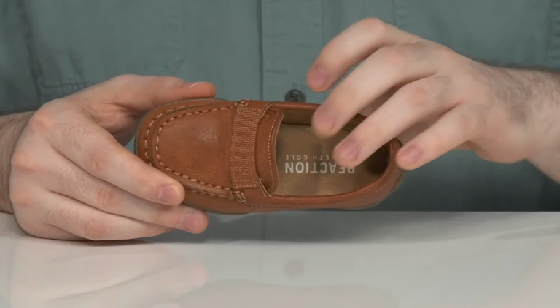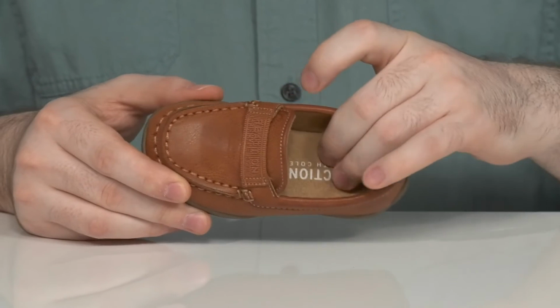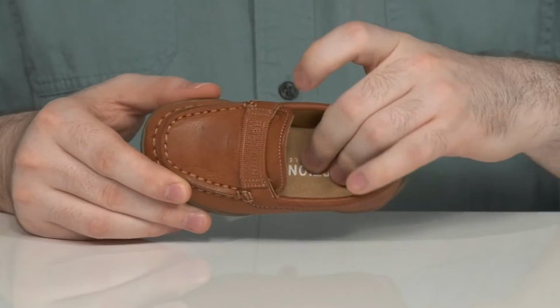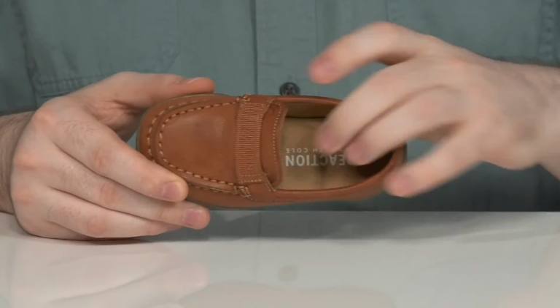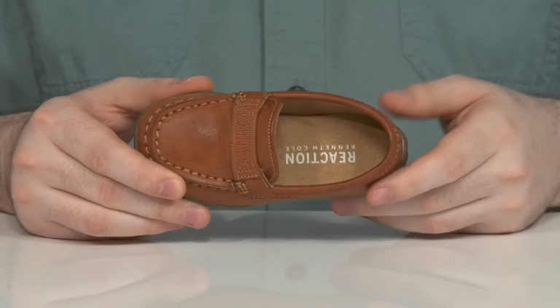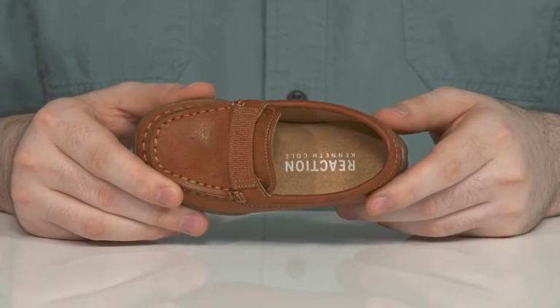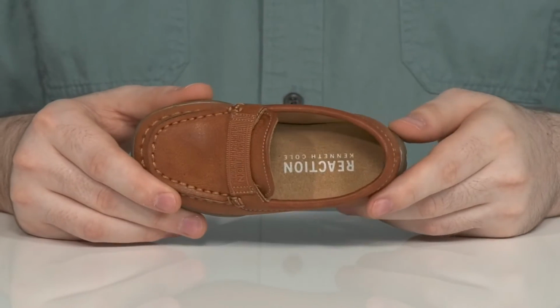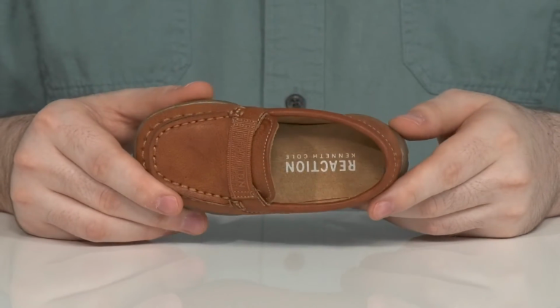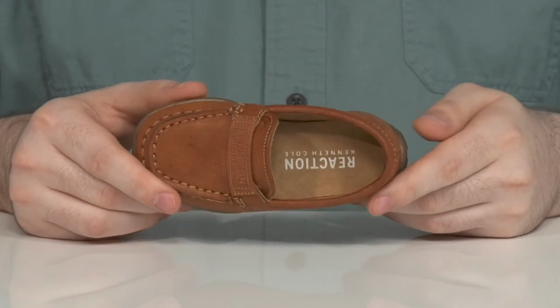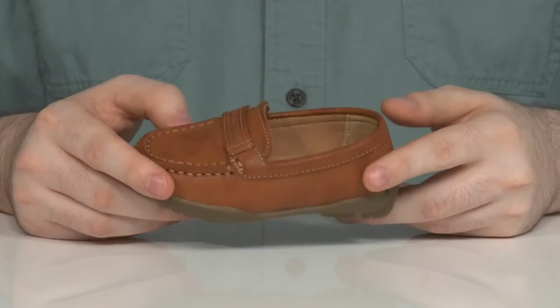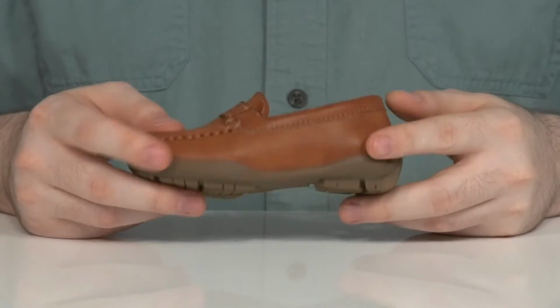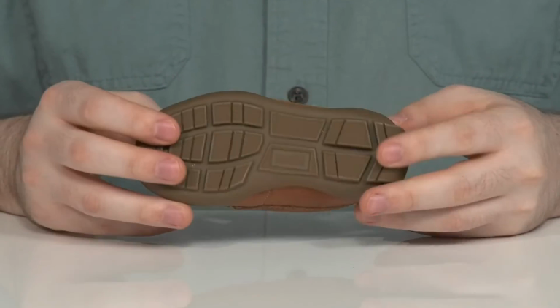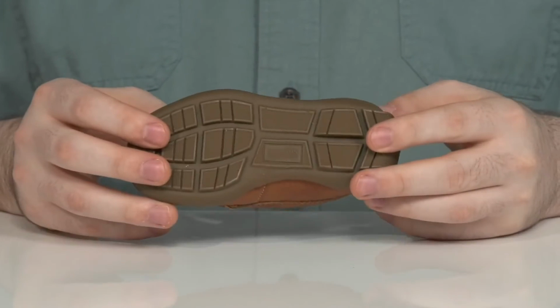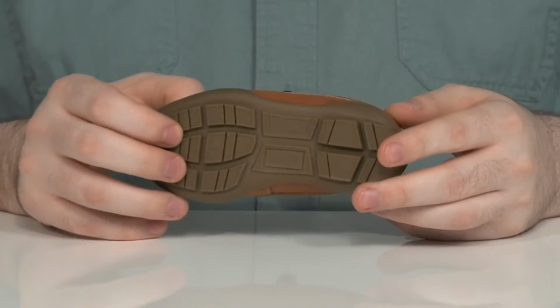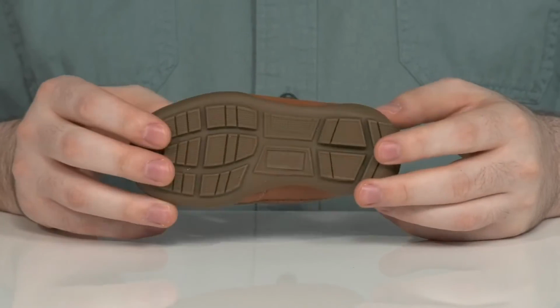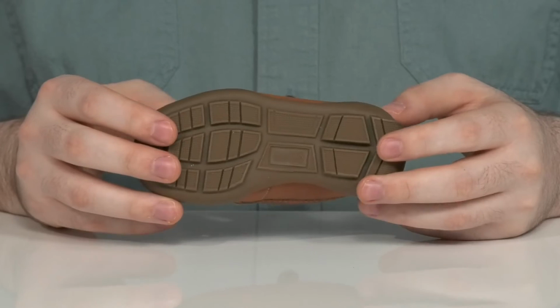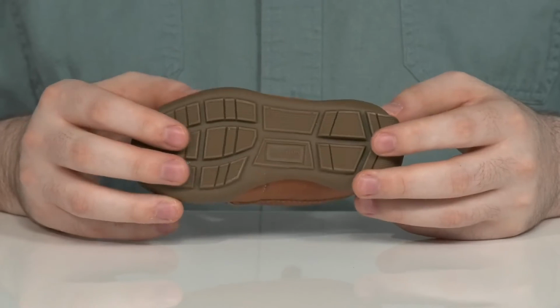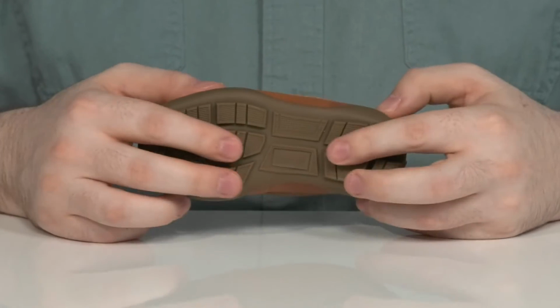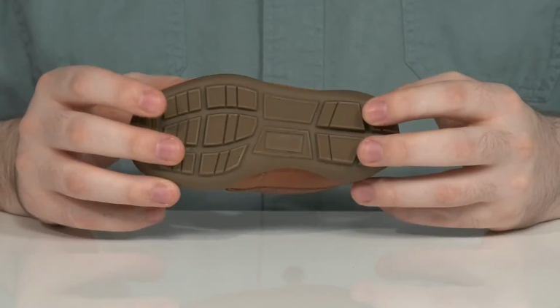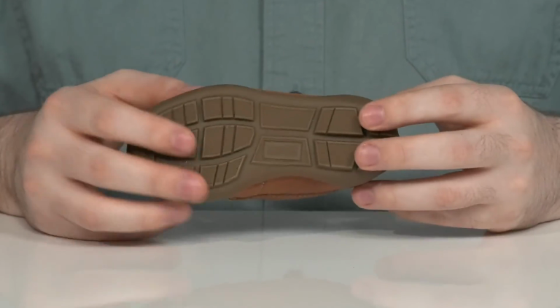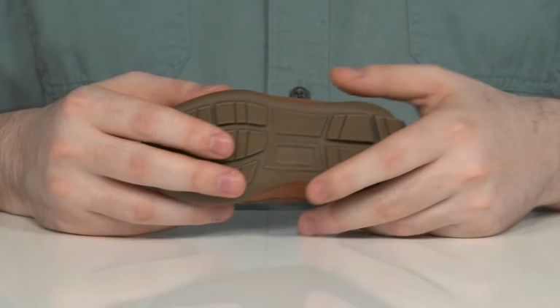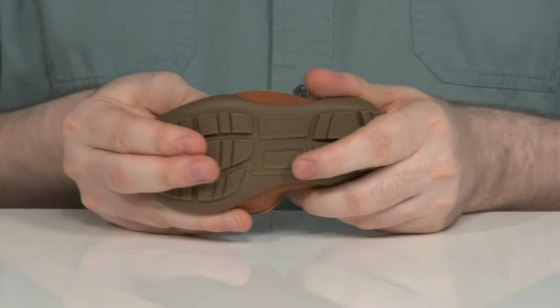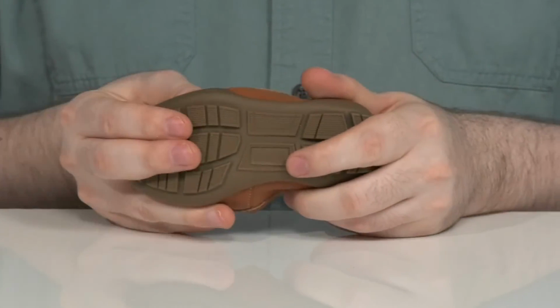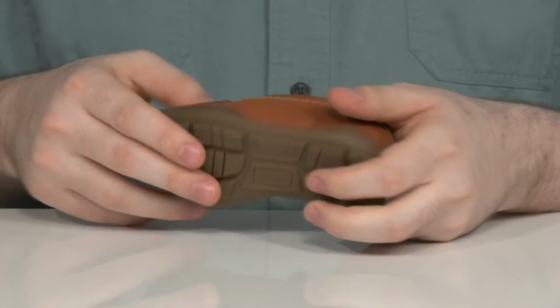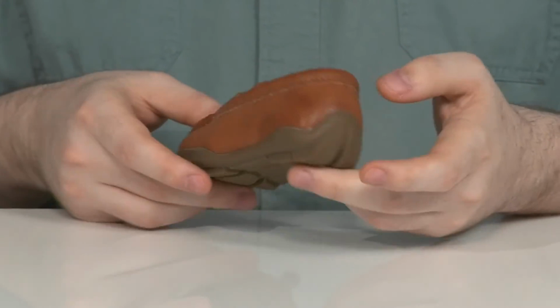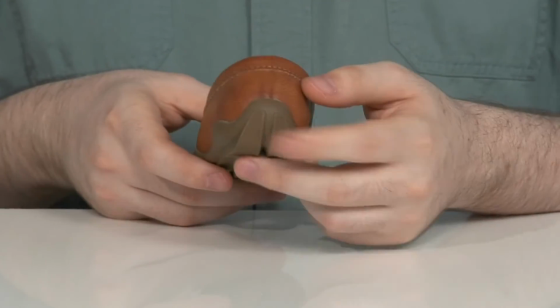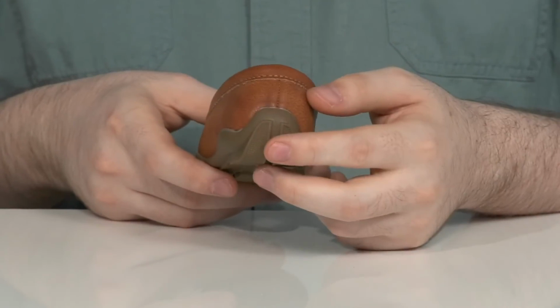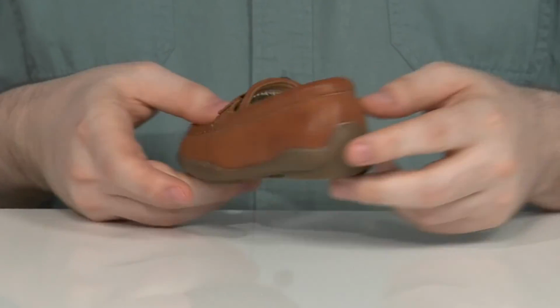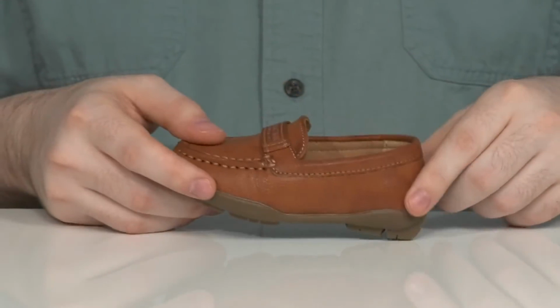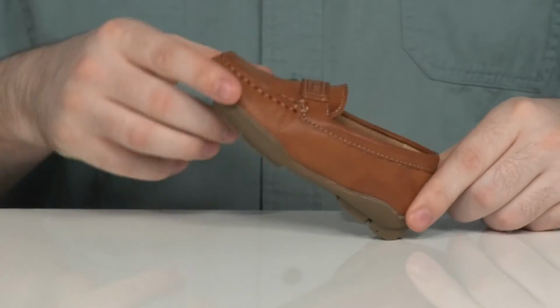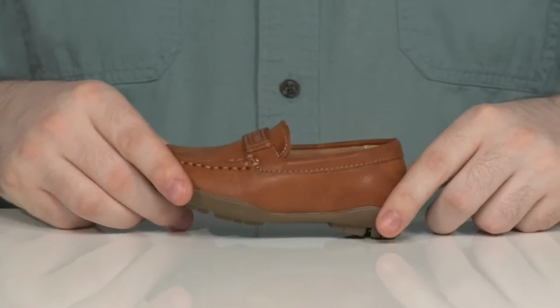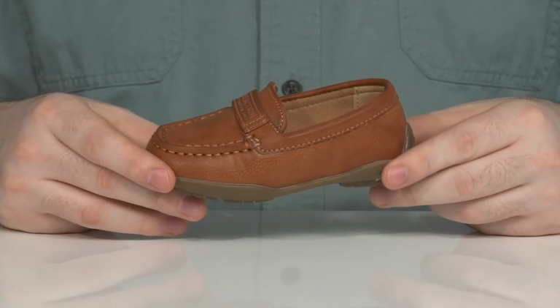With a cushioned foam footbed for comfort underfoot, it sits on top of a grippy synthetic outsole. That design is a little flexible and it also has a driver's heel there in the back.